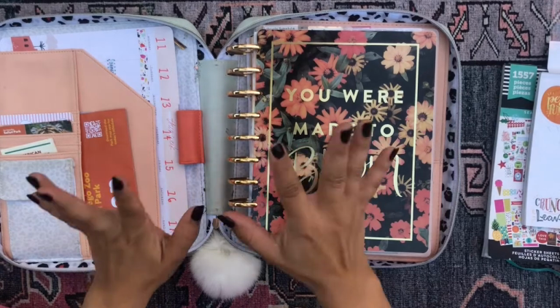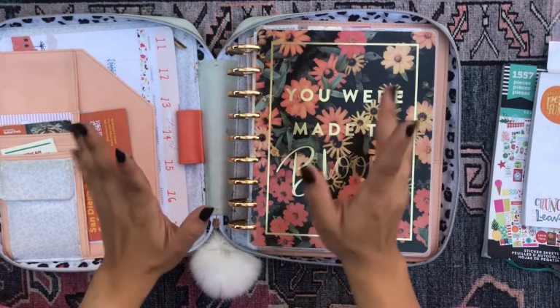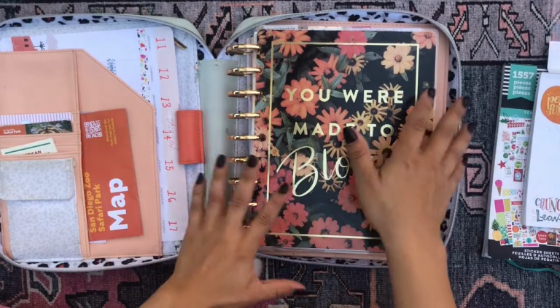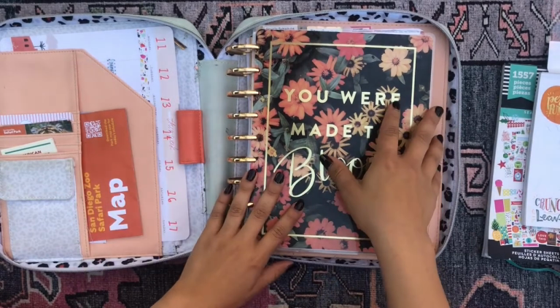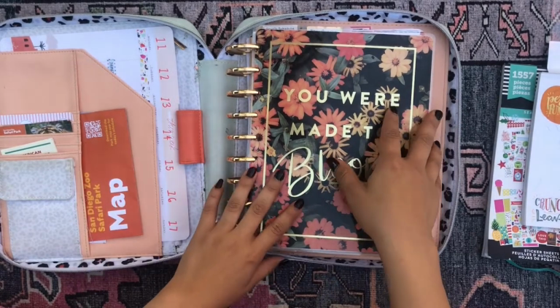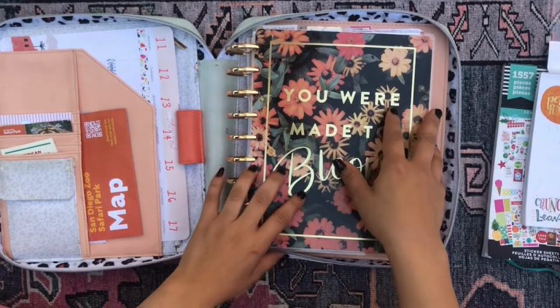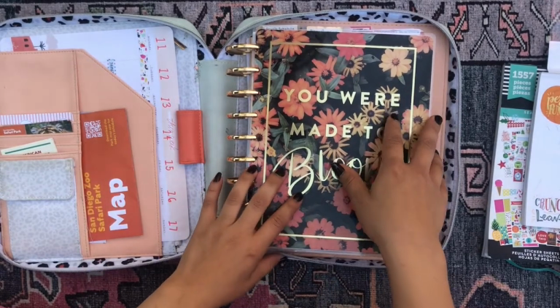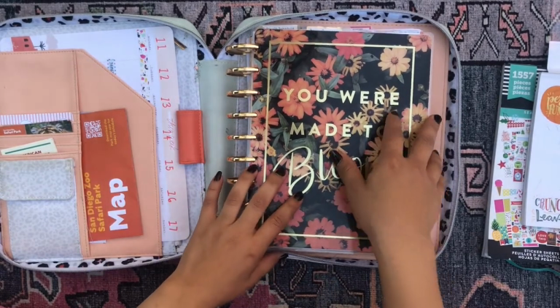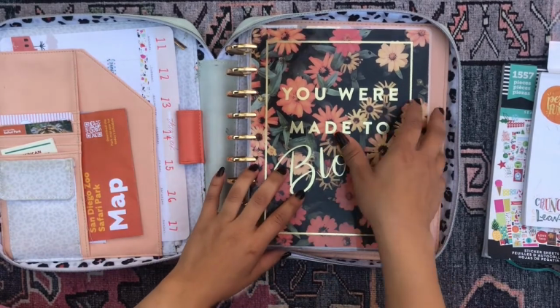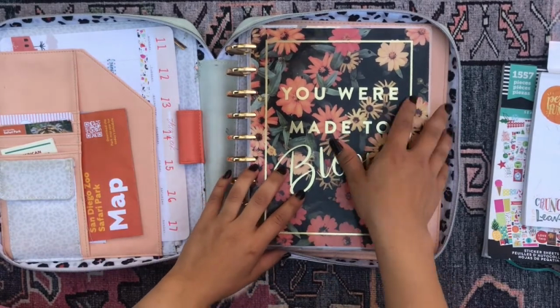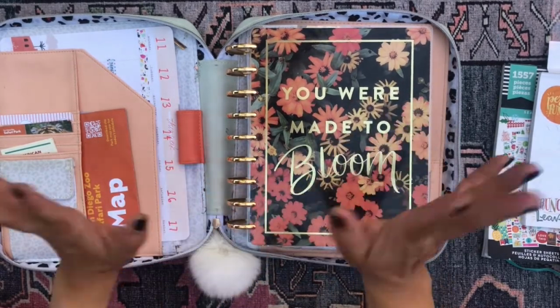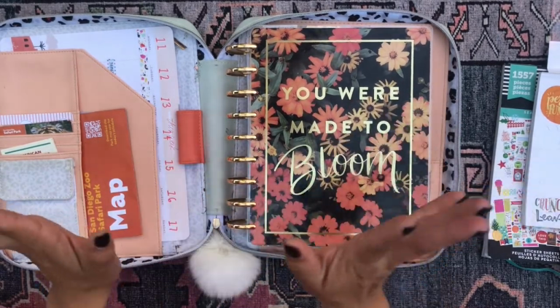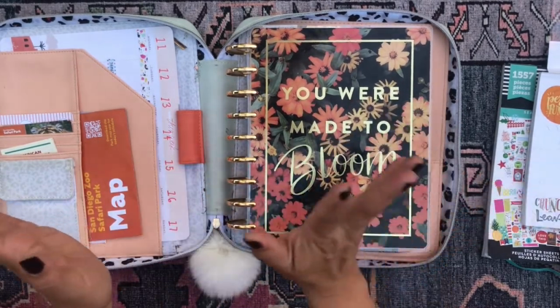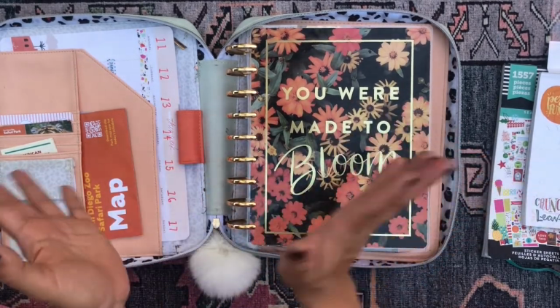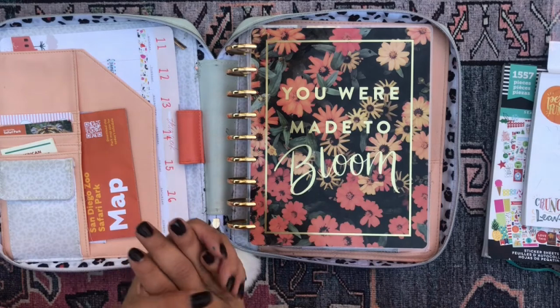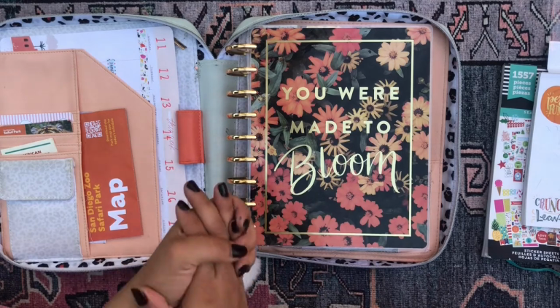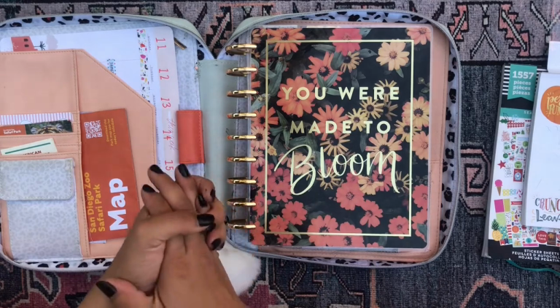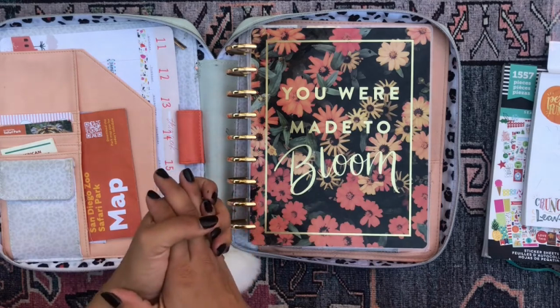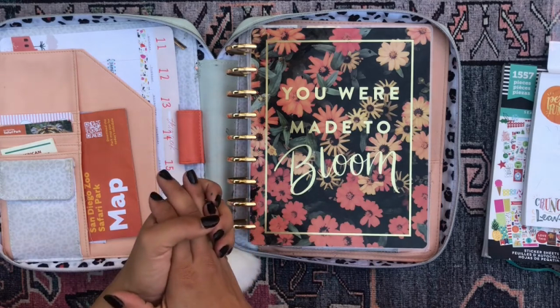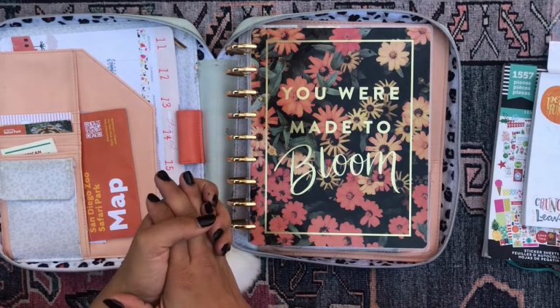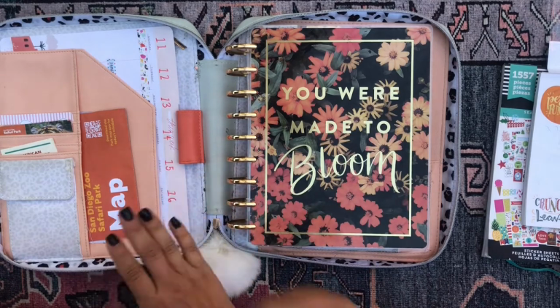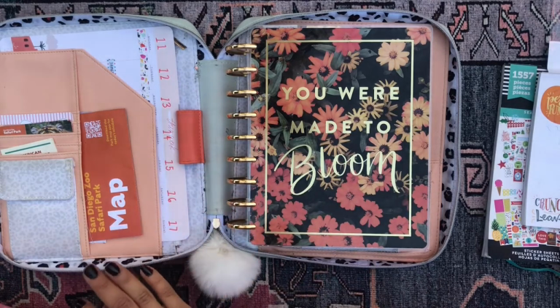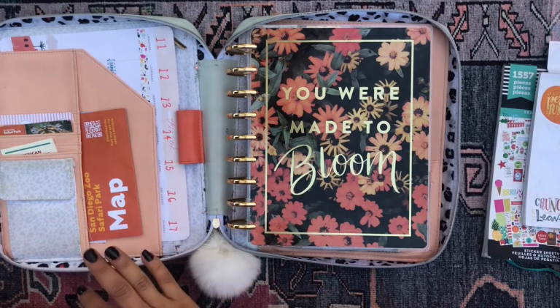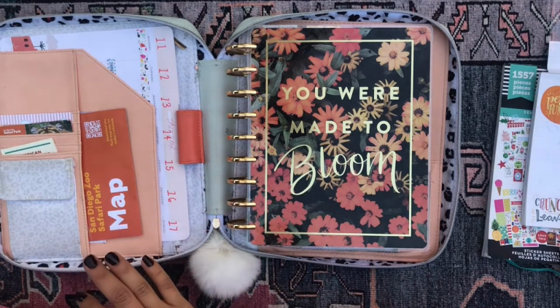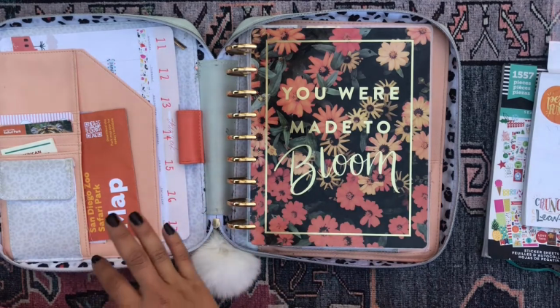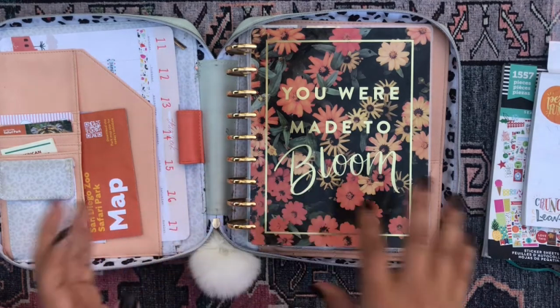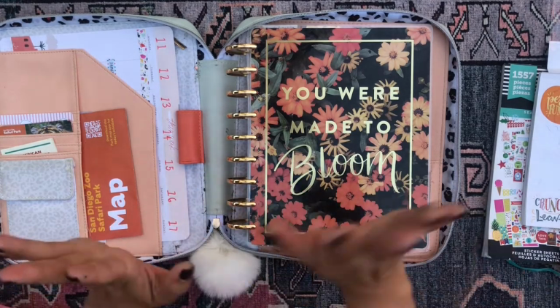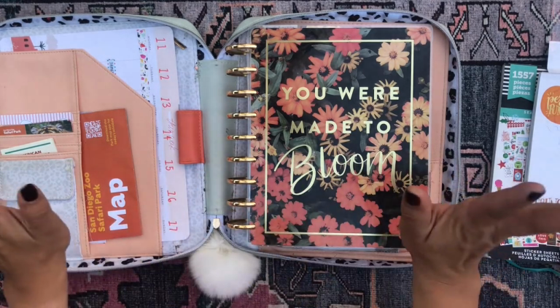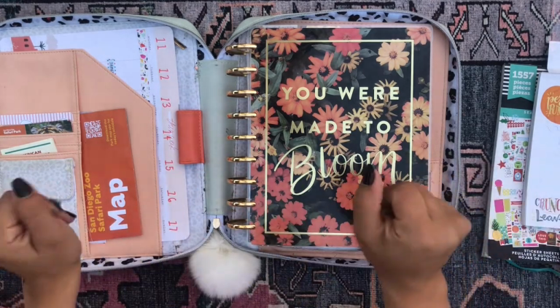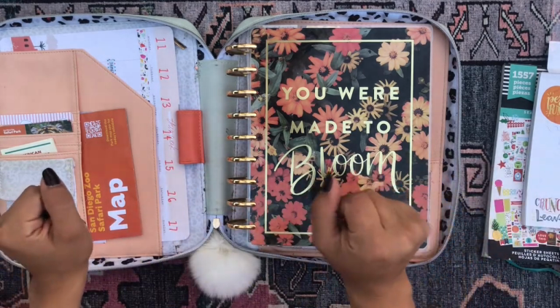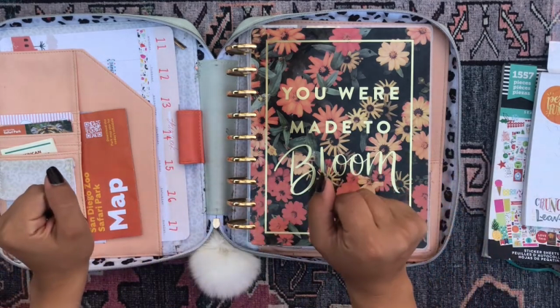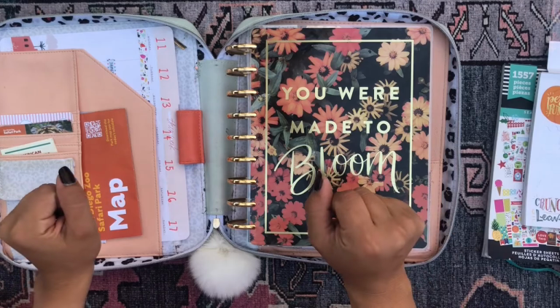Hola! Buenas tardes! Good afternoon my beautiful people! Welcome back to the channel. I'm so glad you could join me for yet another planner video.